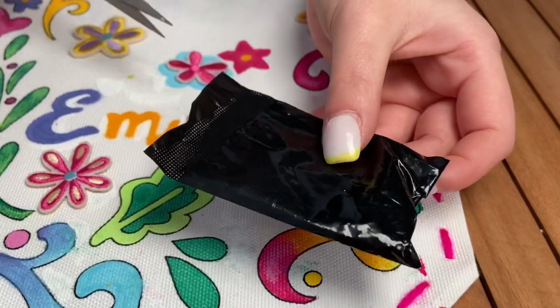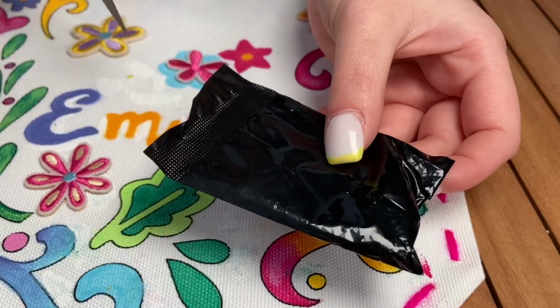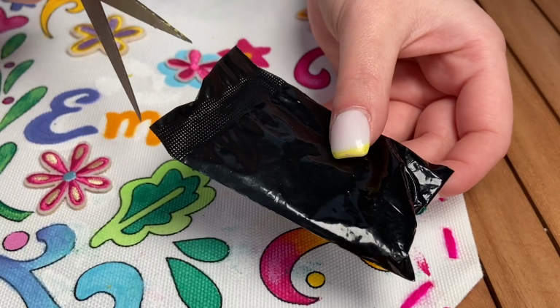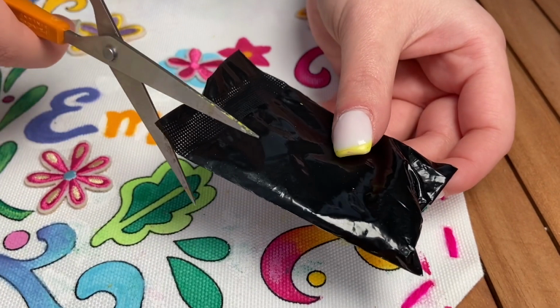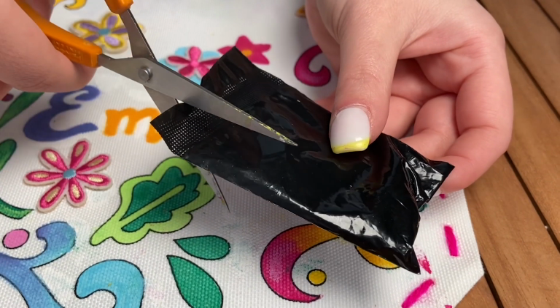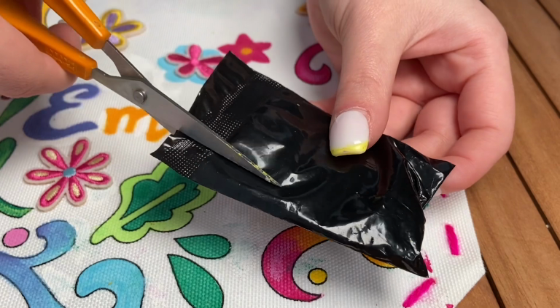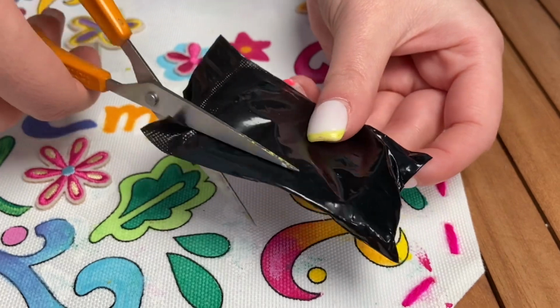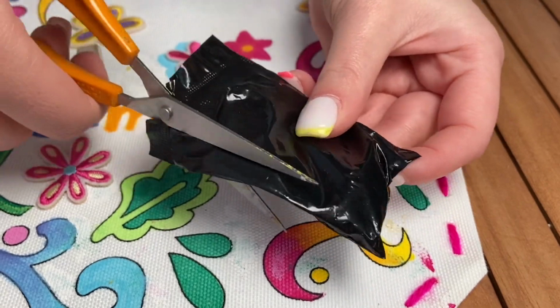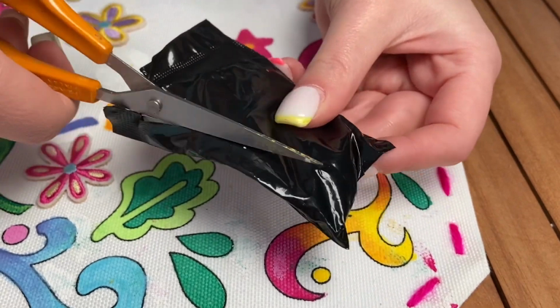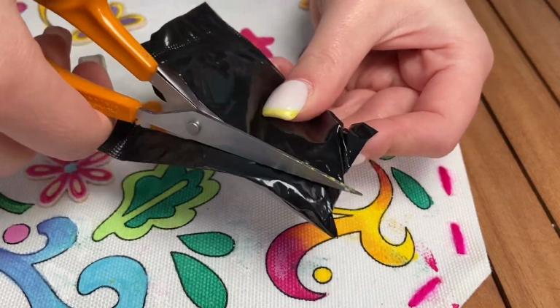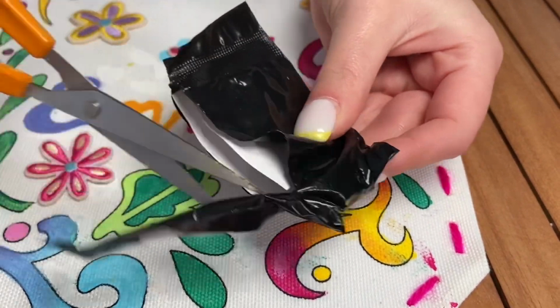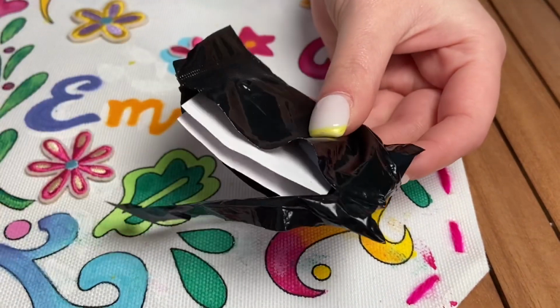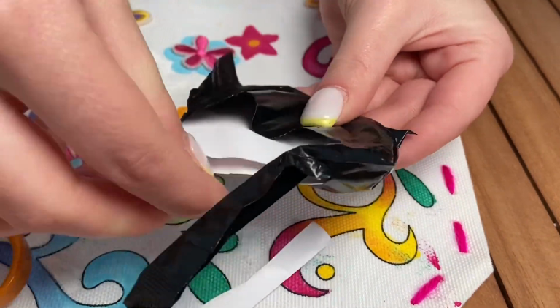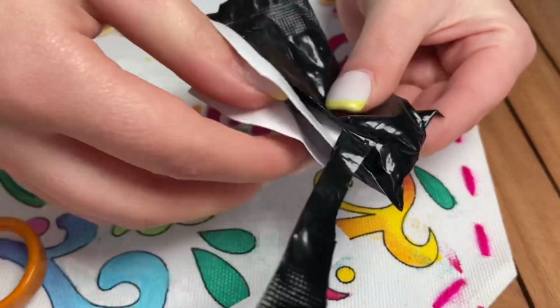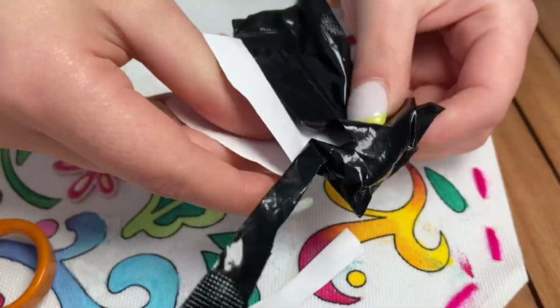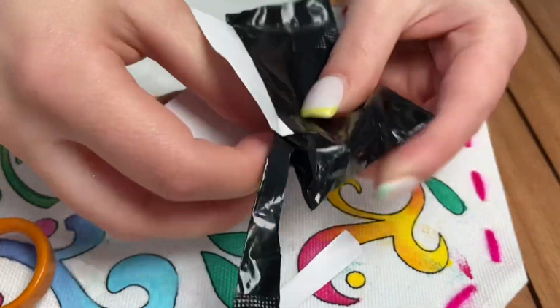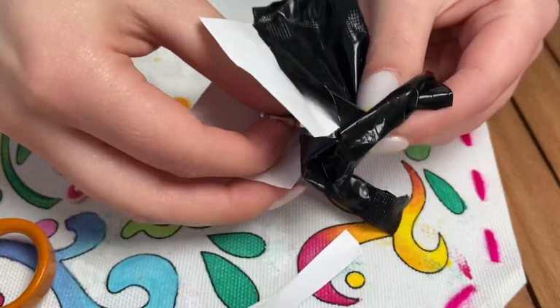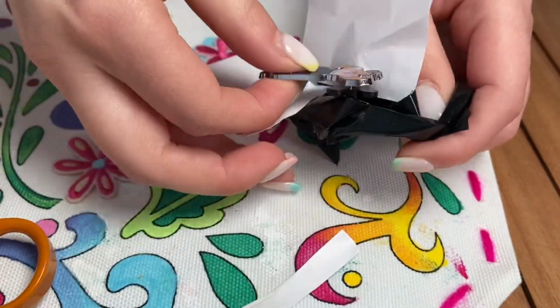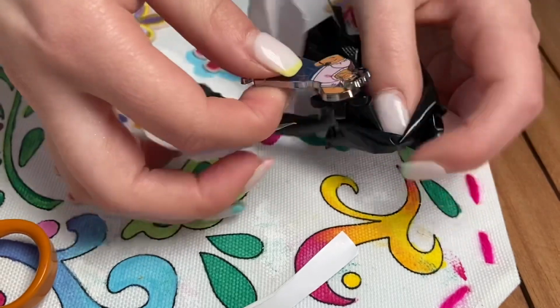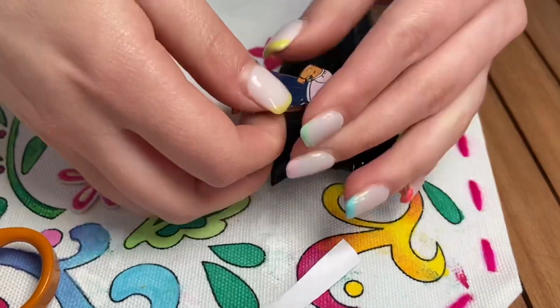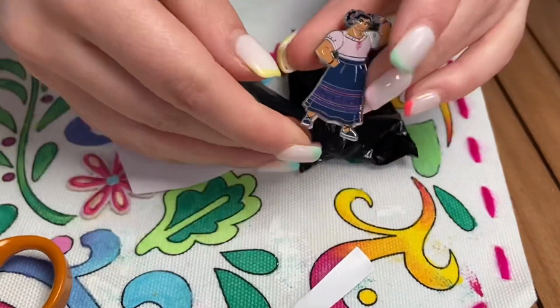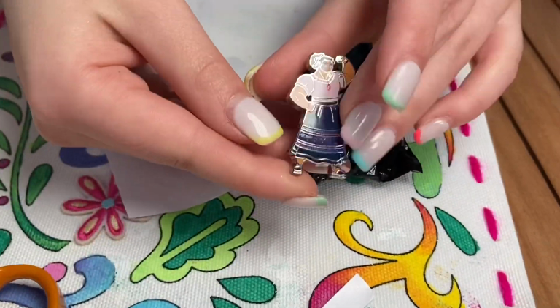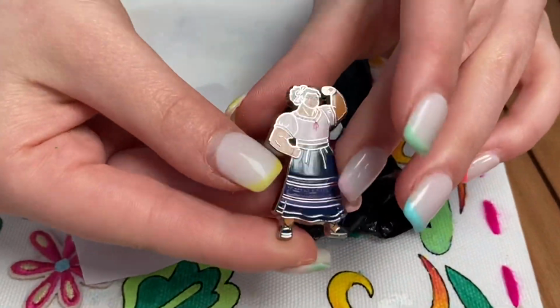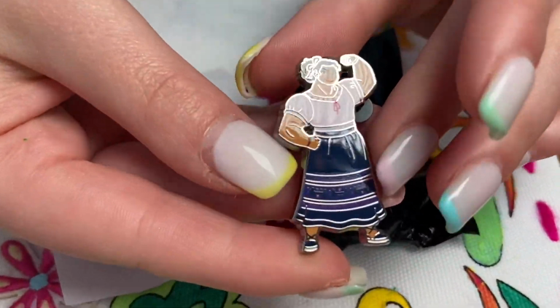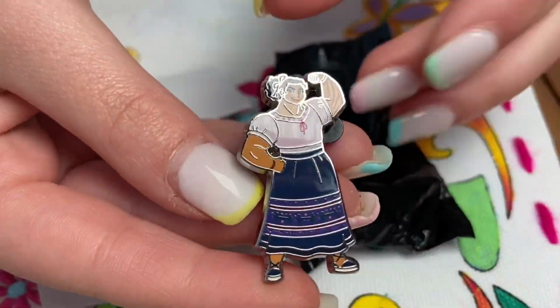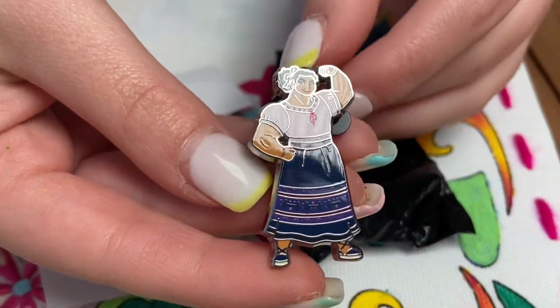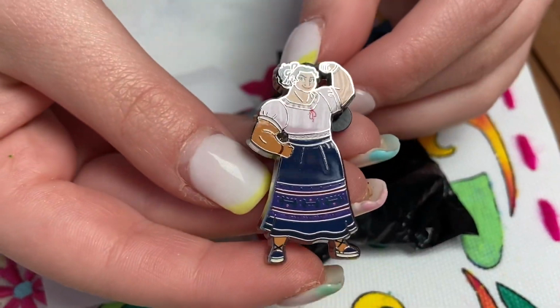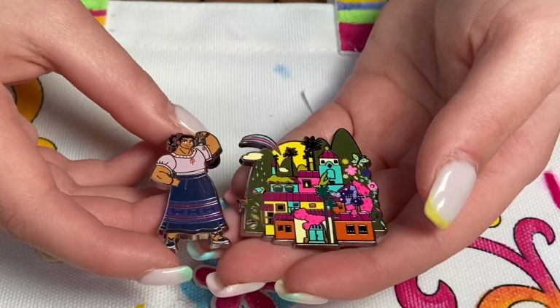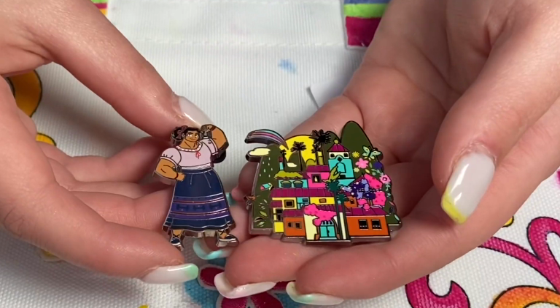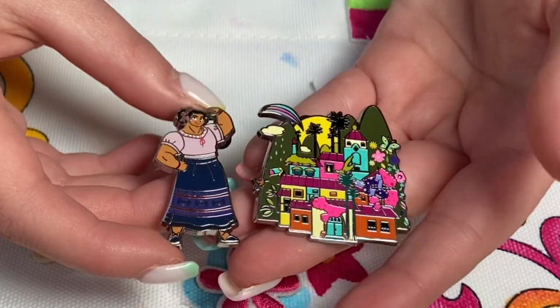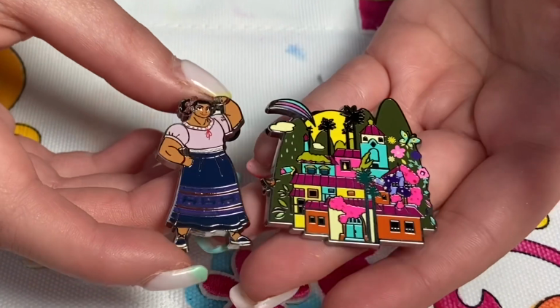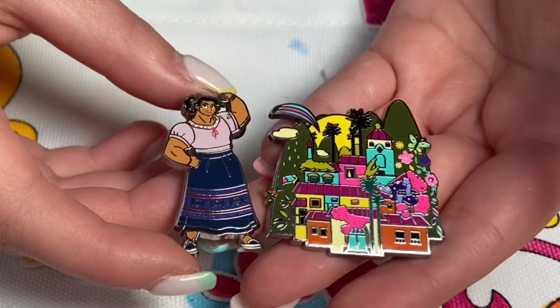I'm gonna make a prediction that it's a character from the movie. It's Luisa! I love her! I love these pins.